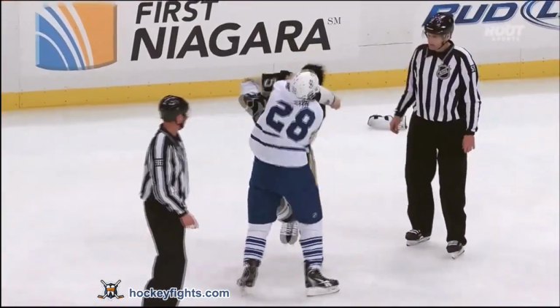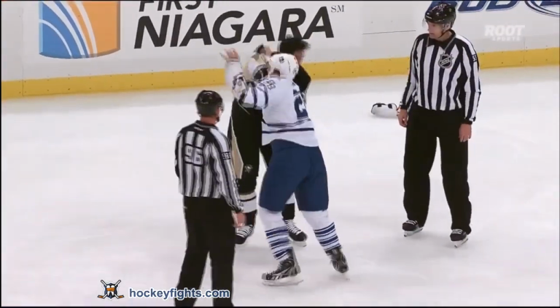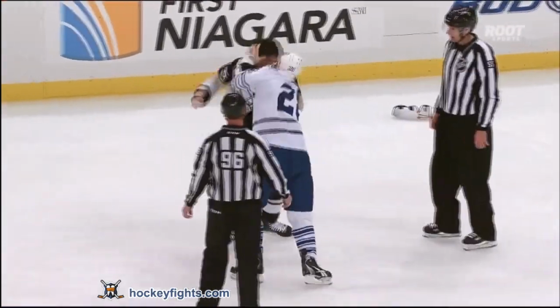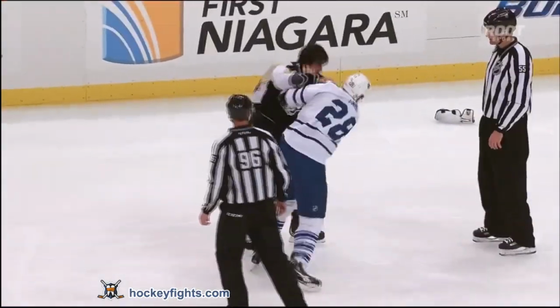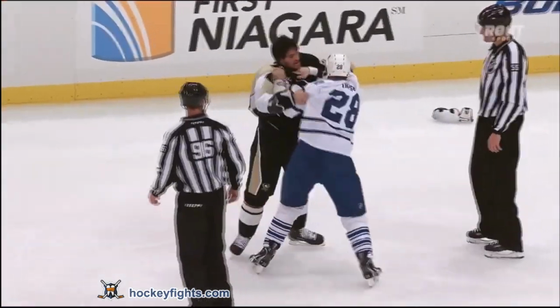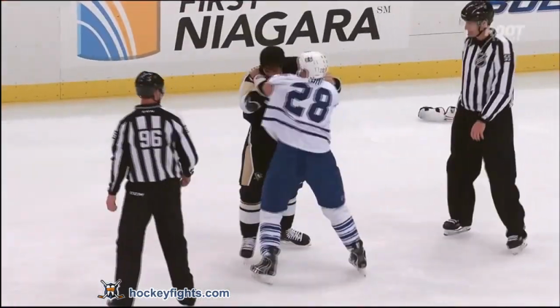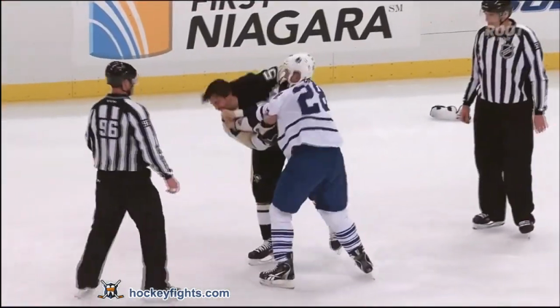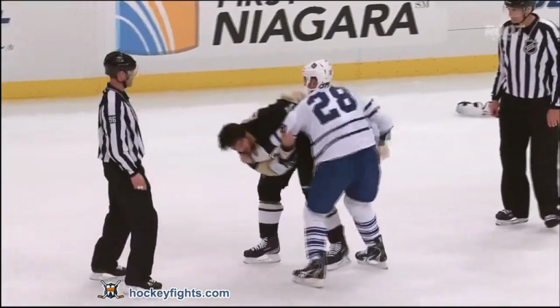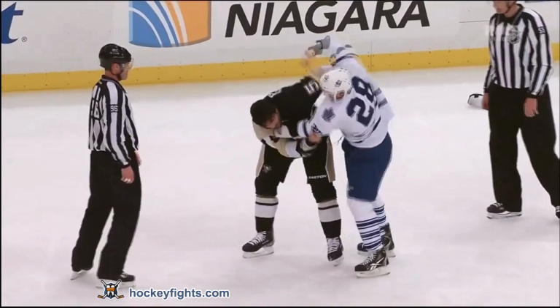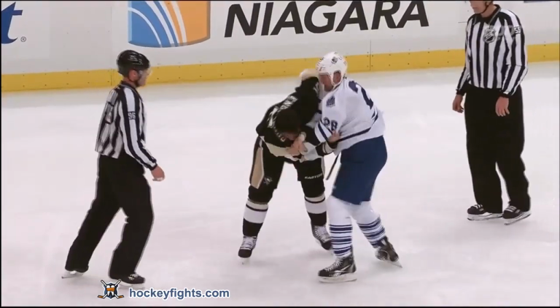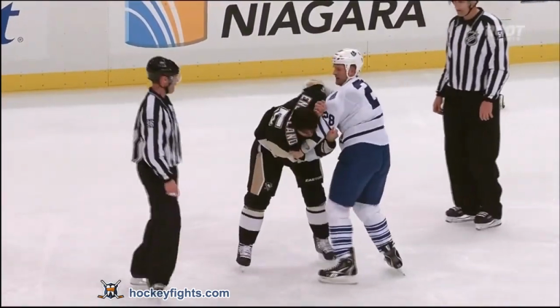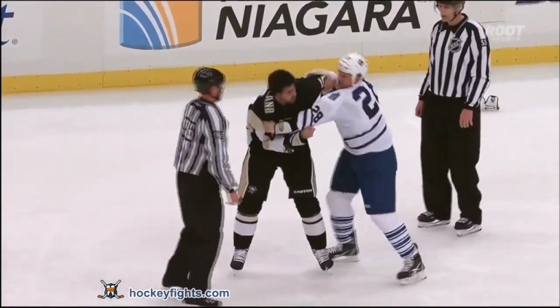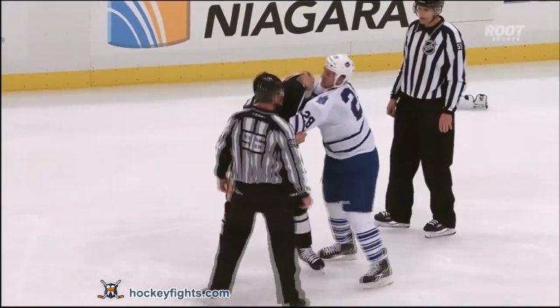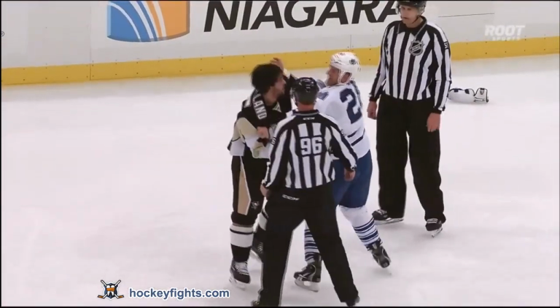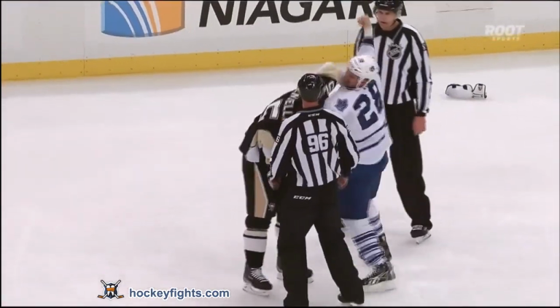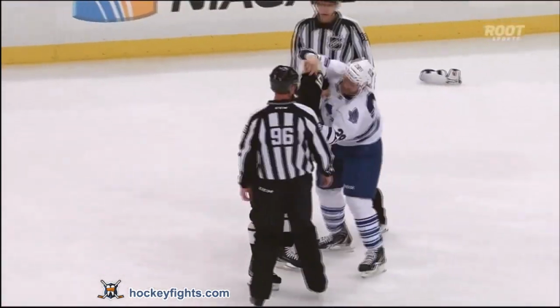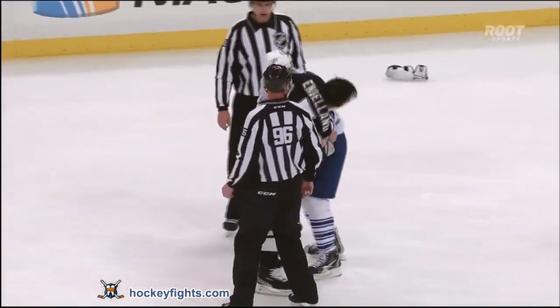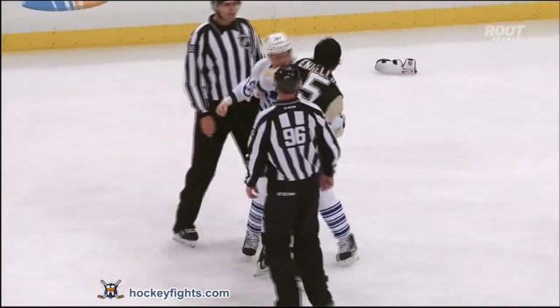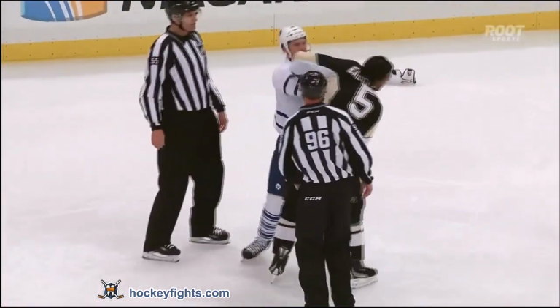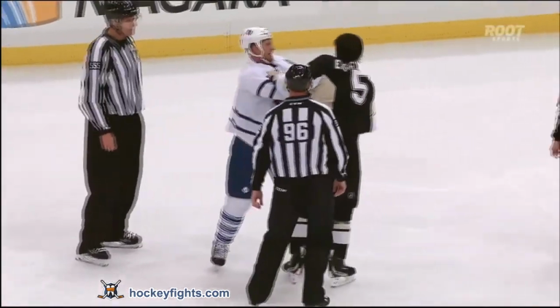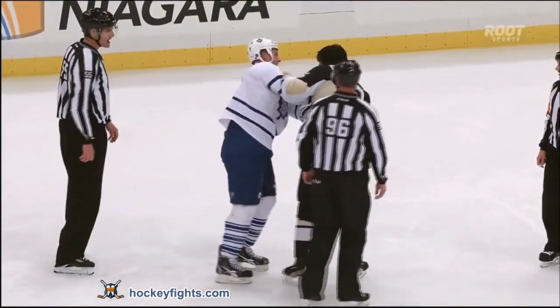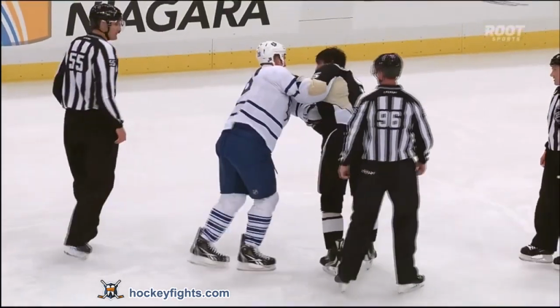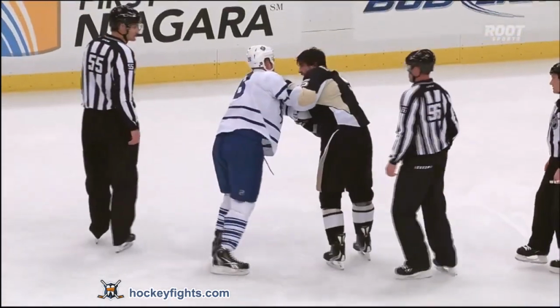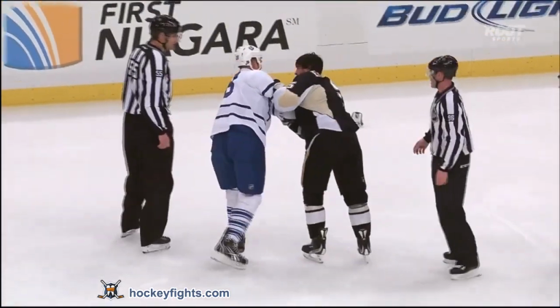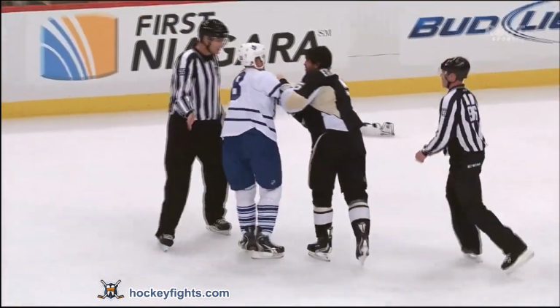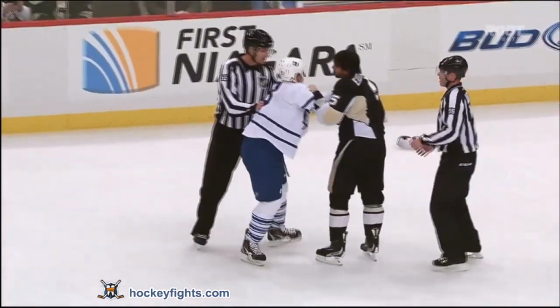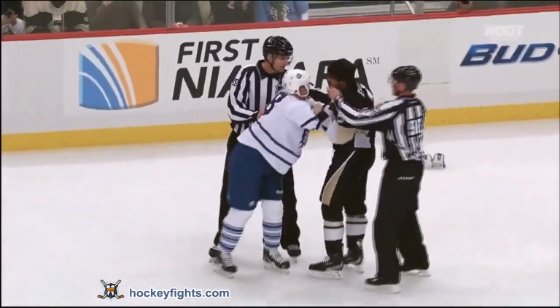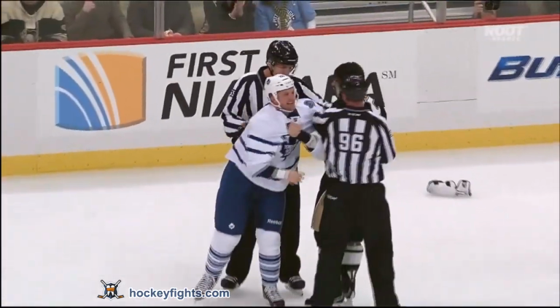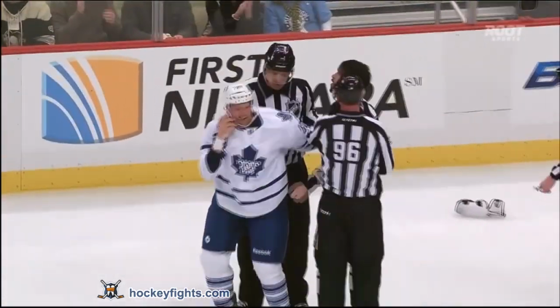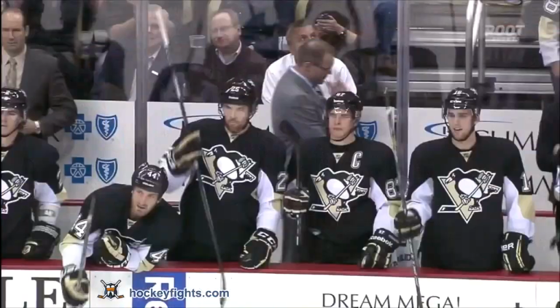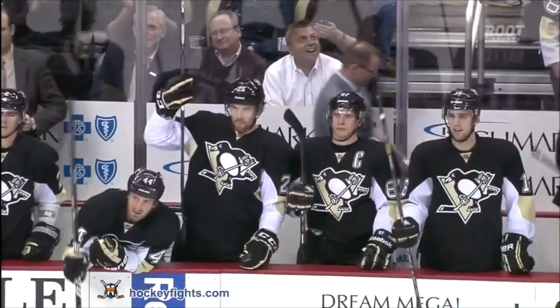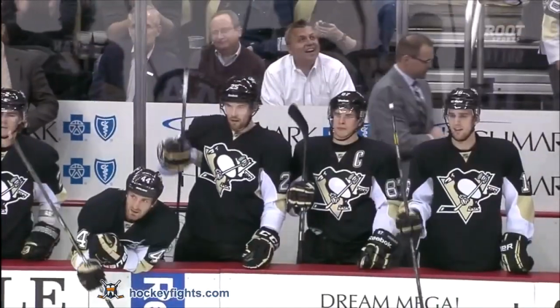They both got to be dead tired at this point — oh, they are. There's another right hand from Orr. He's been connecting with a few of them, but at this point I don't know how much power is behind those punches. They punched themselves into an amazing battle.